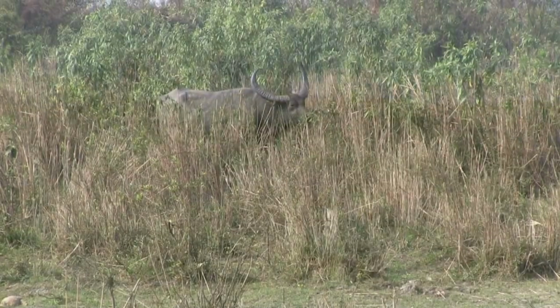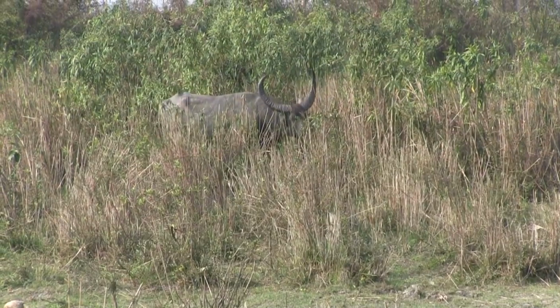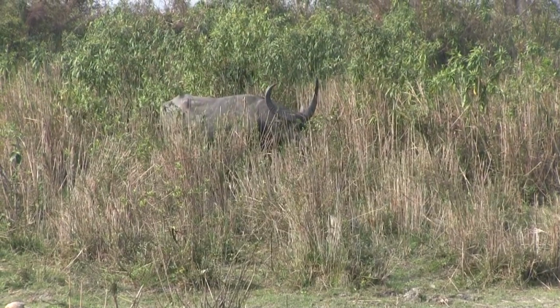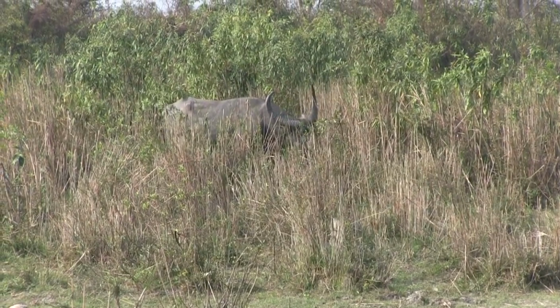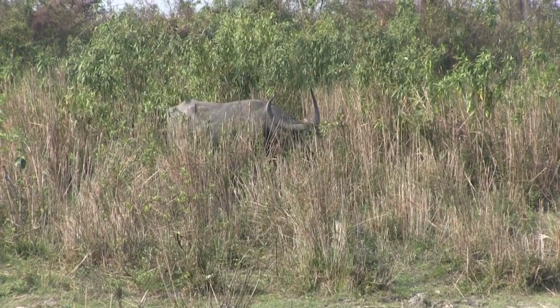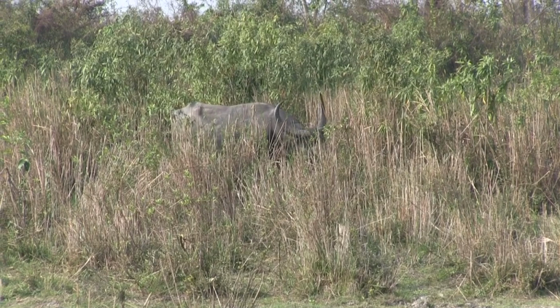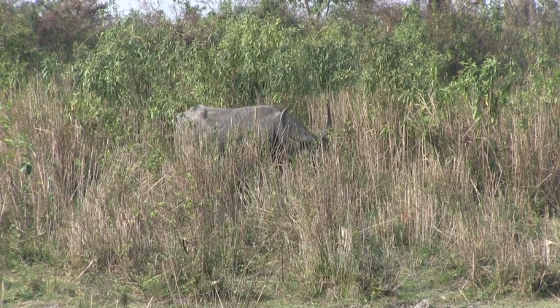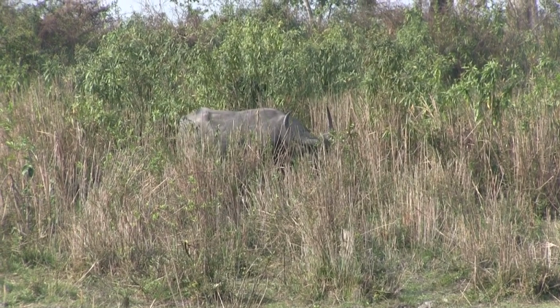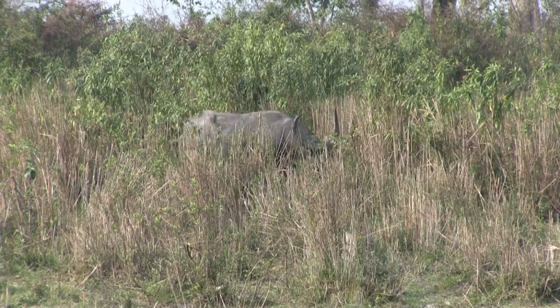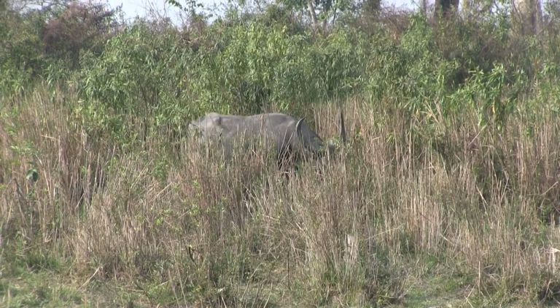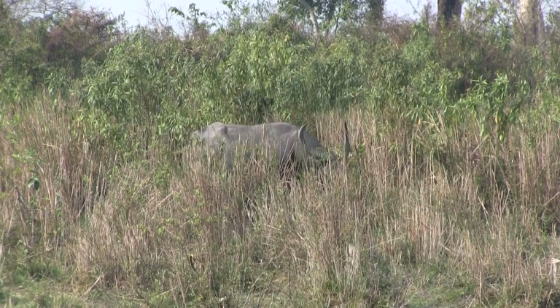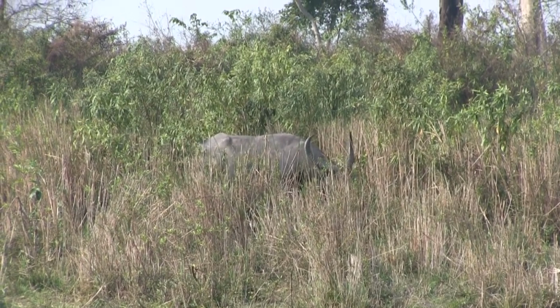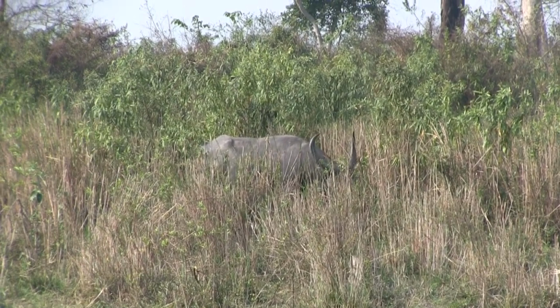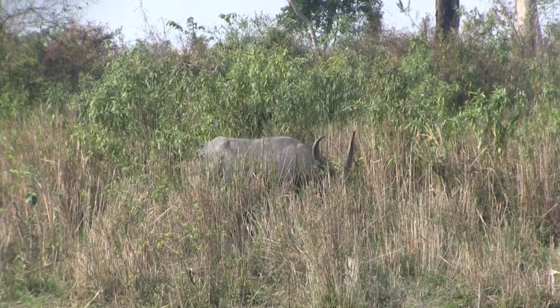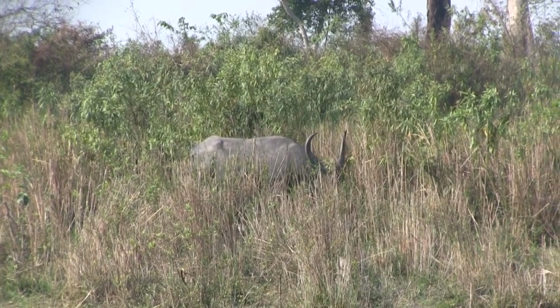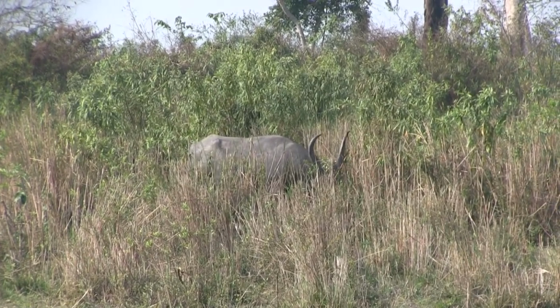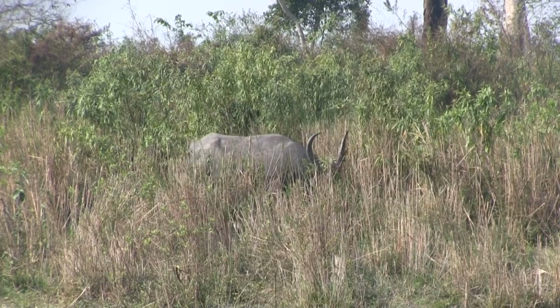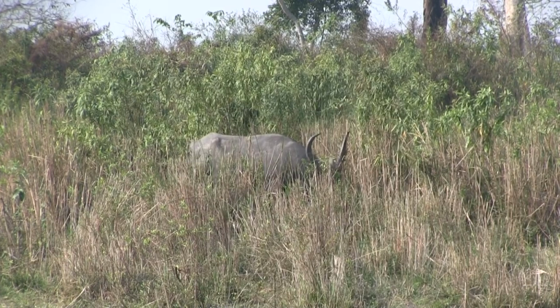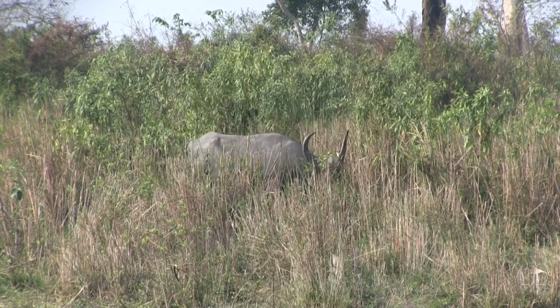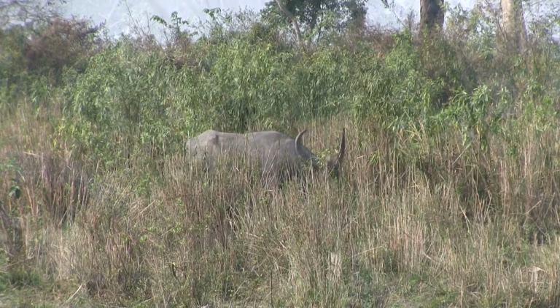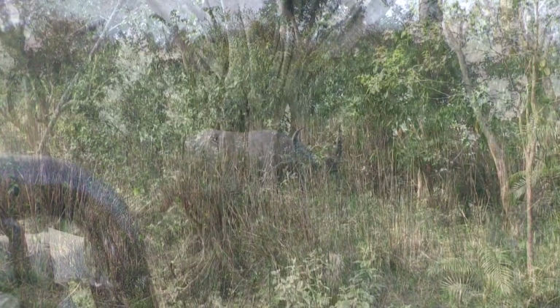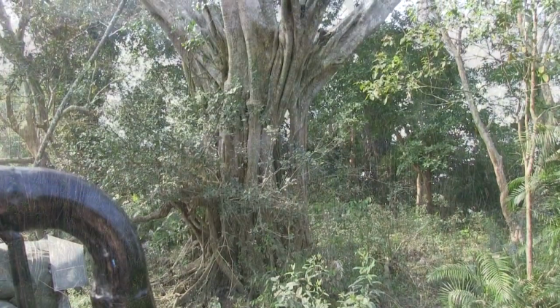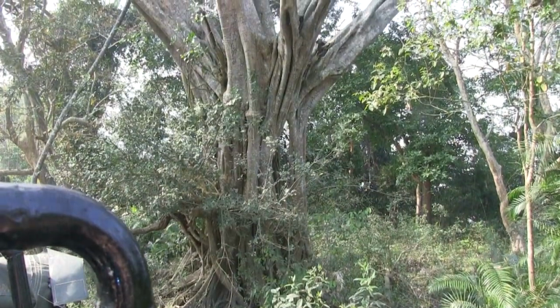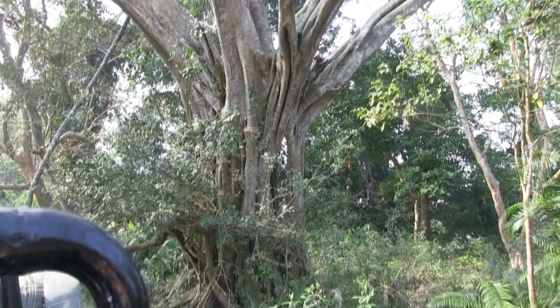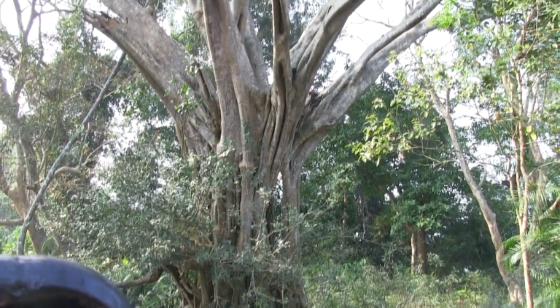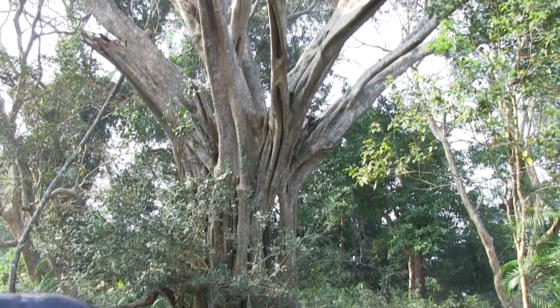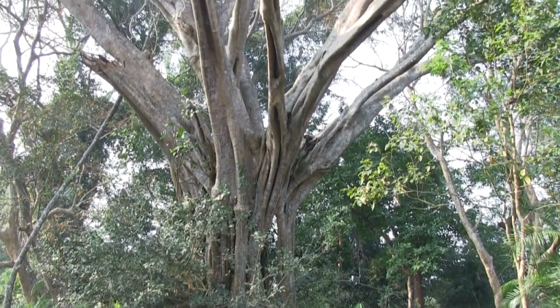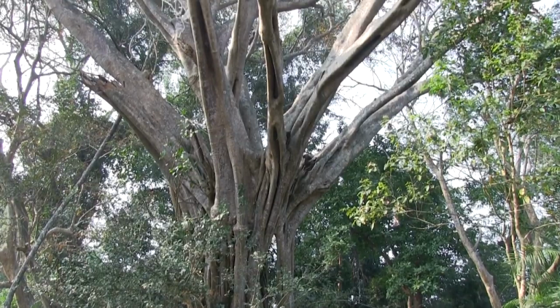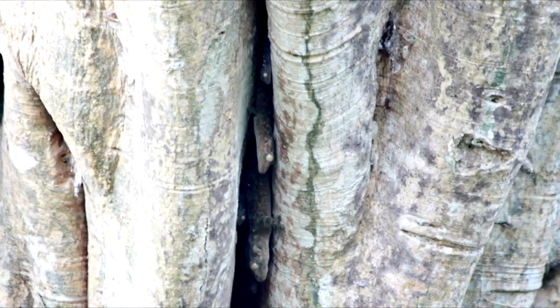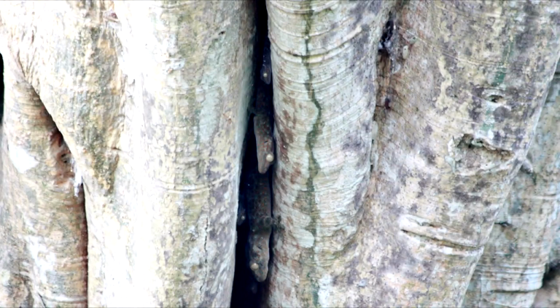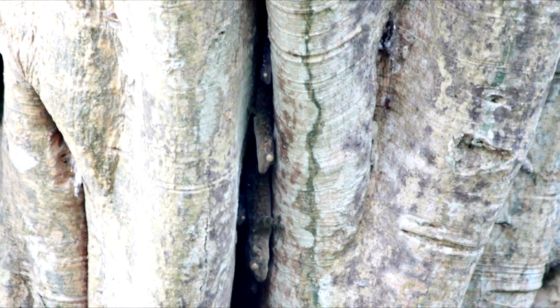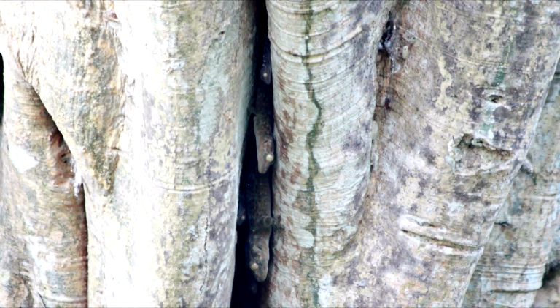We are already starting off with something big, as there's a water buffalo, and the excellent driver has spotted something very small. Inside that crack of the tree you'll see a gecko or two. Those are some cool lizards.